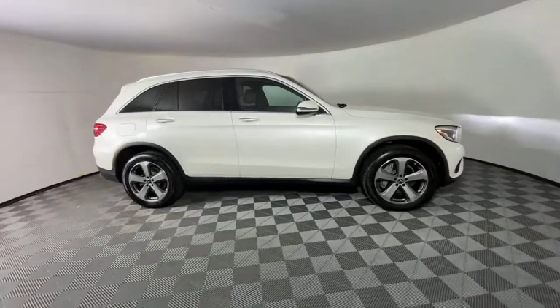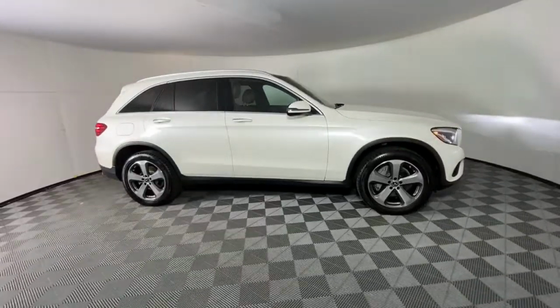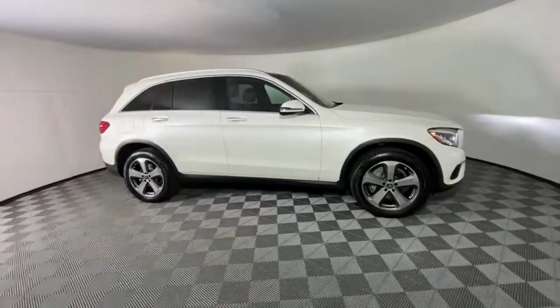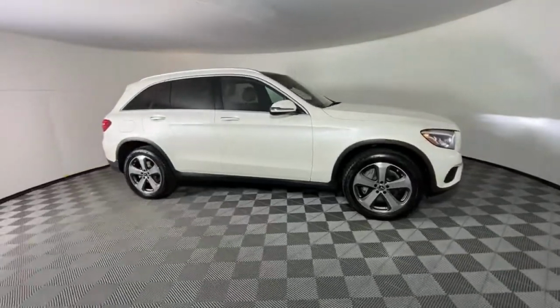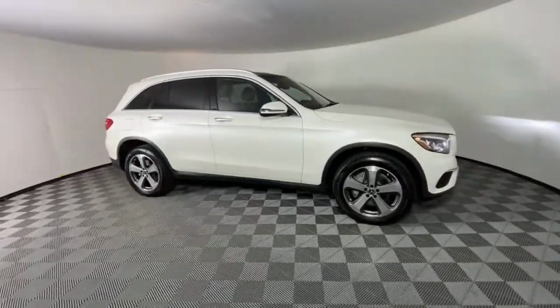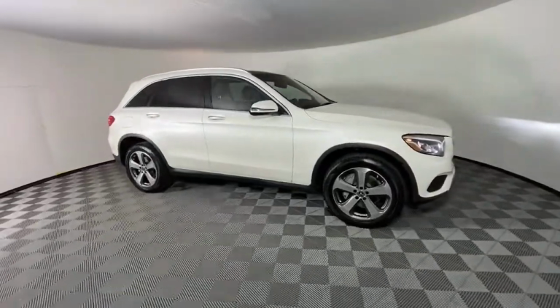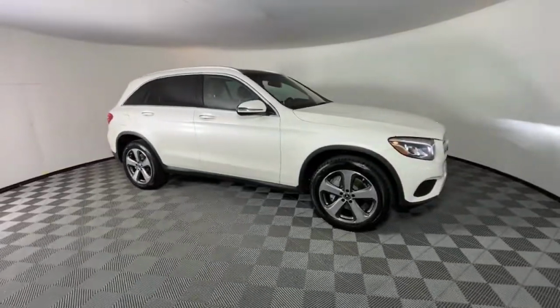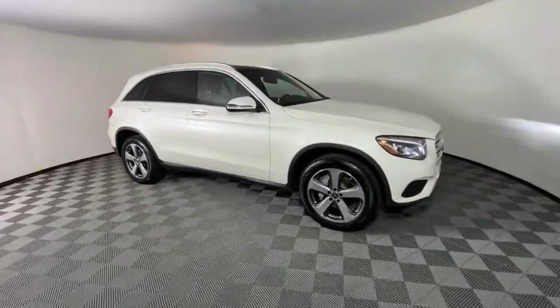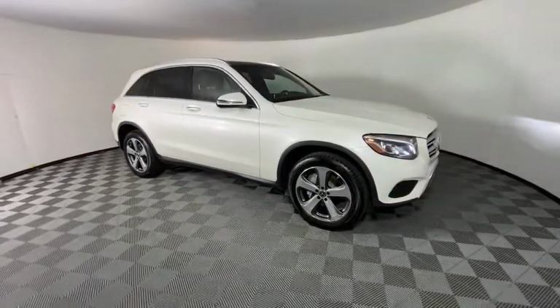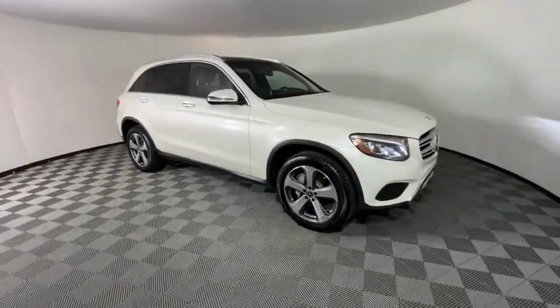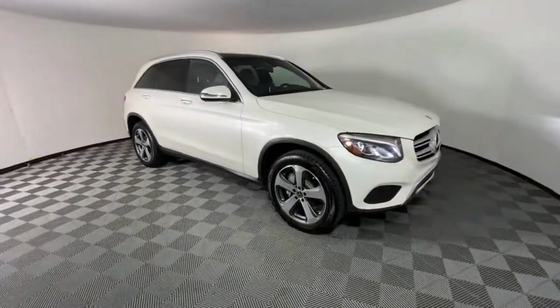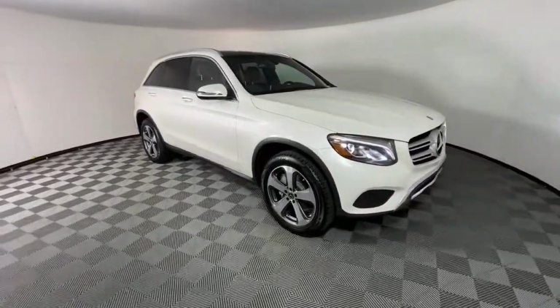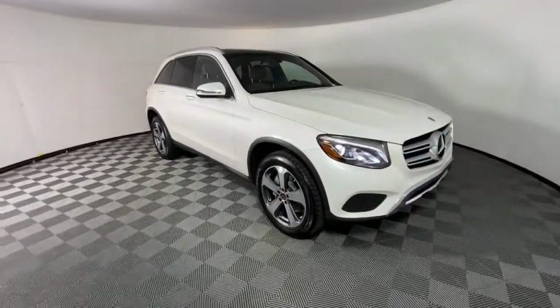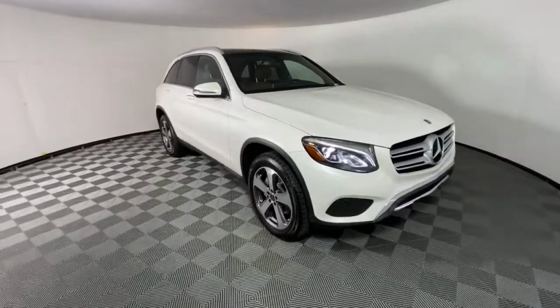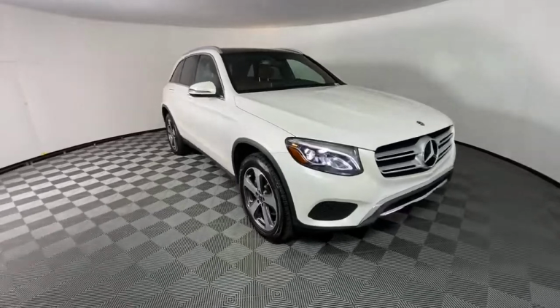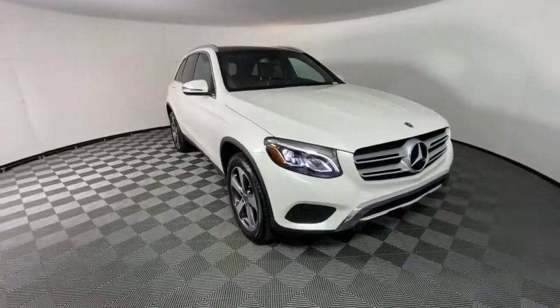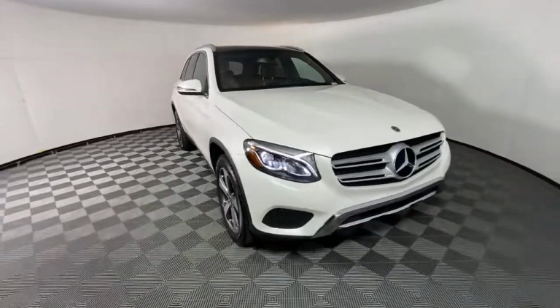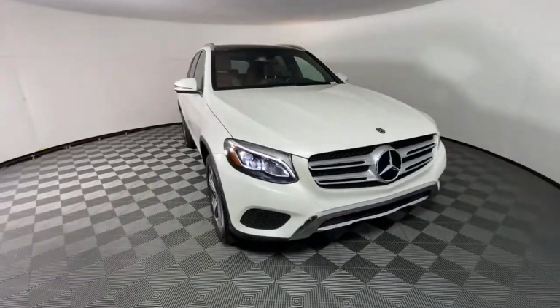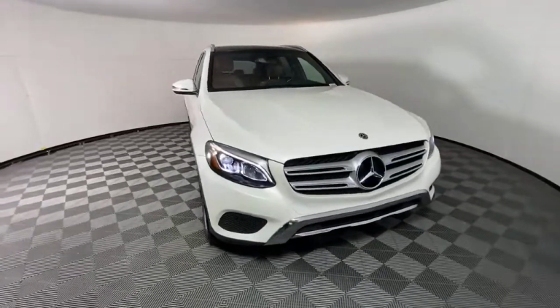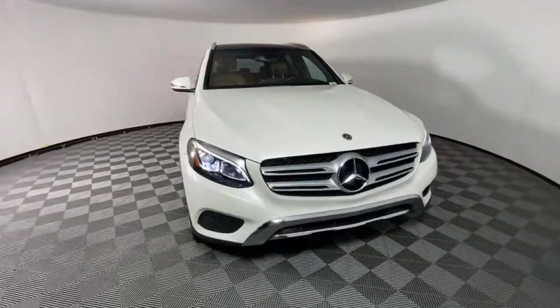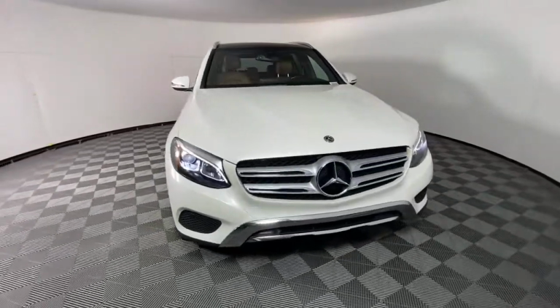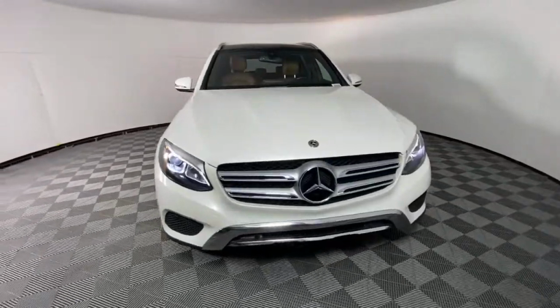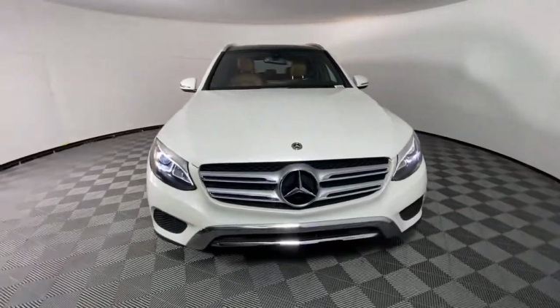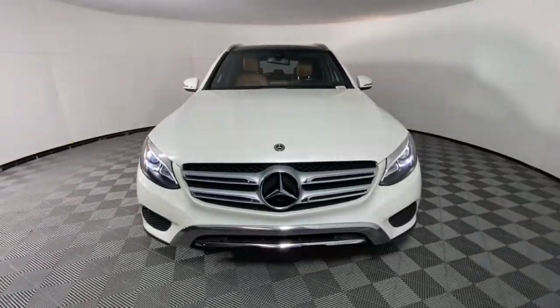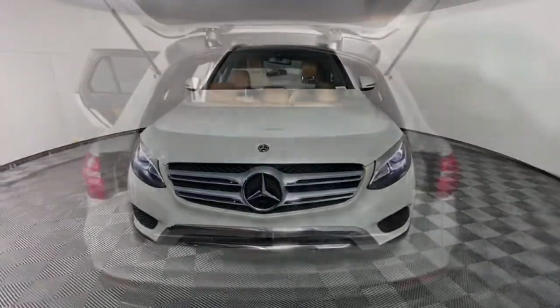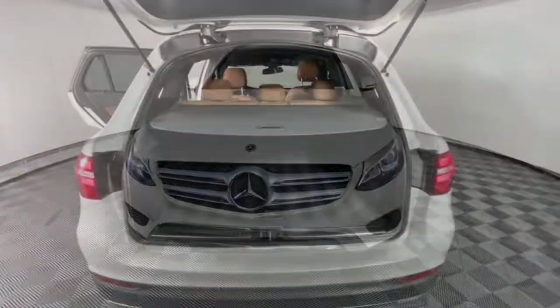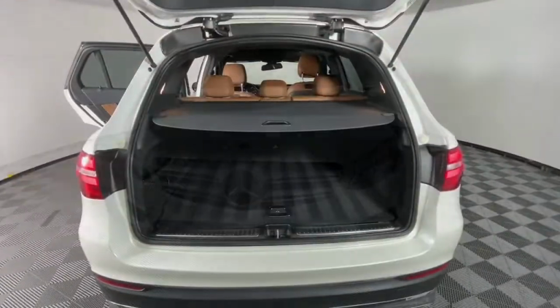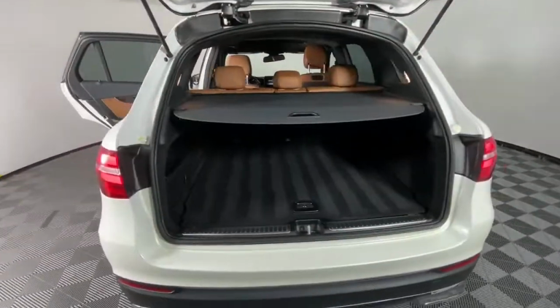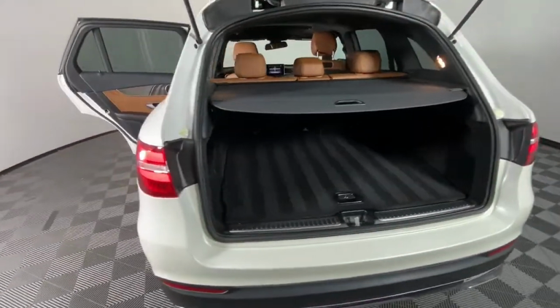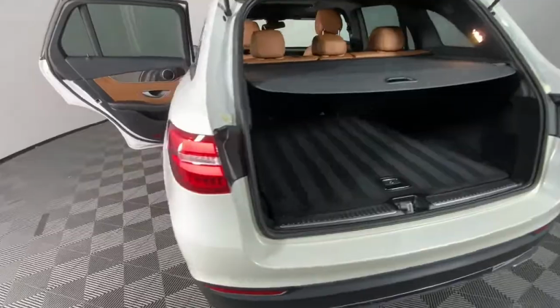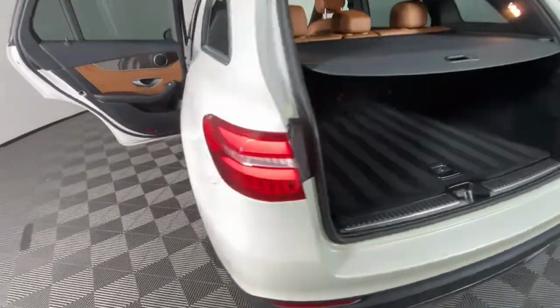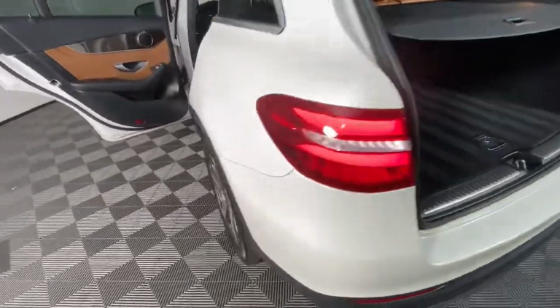The following are some of this vehicle's highlighted options: navigation system, keyless entry, power lift gate, fog lamps, and blind spot monitor.